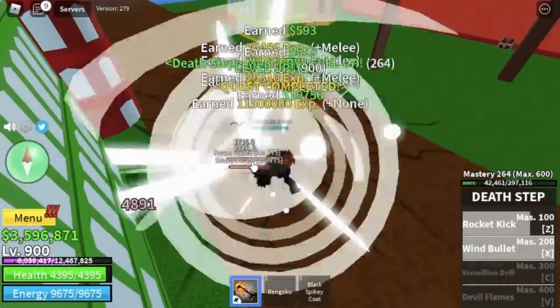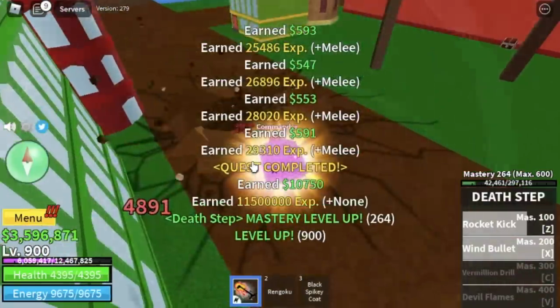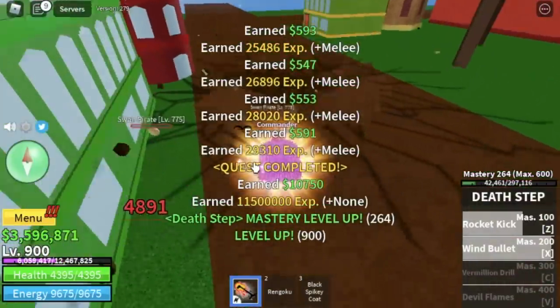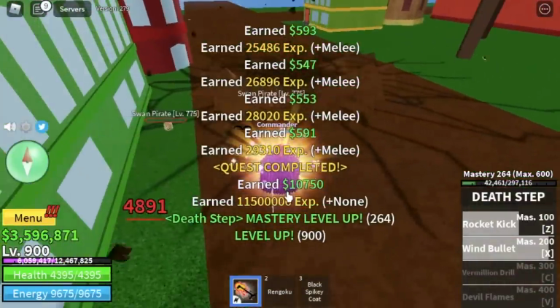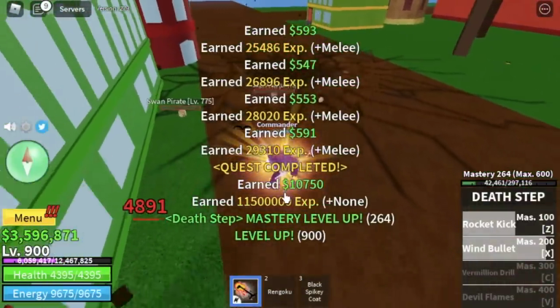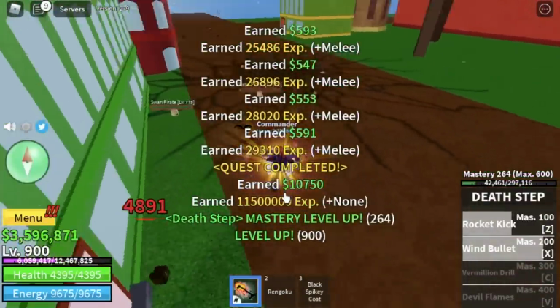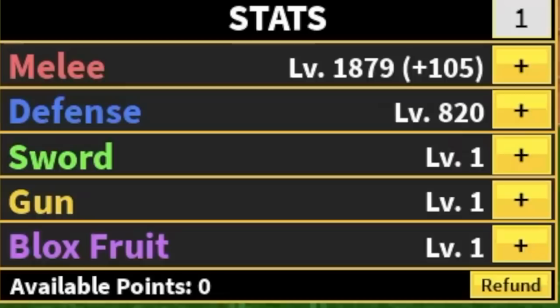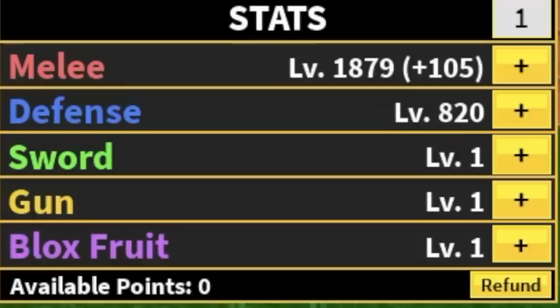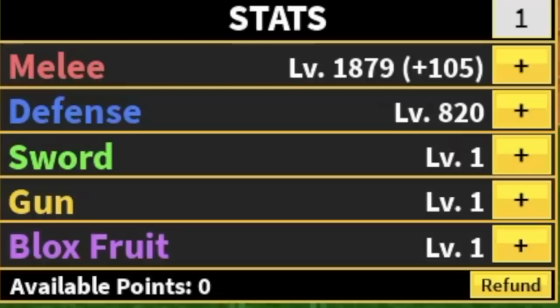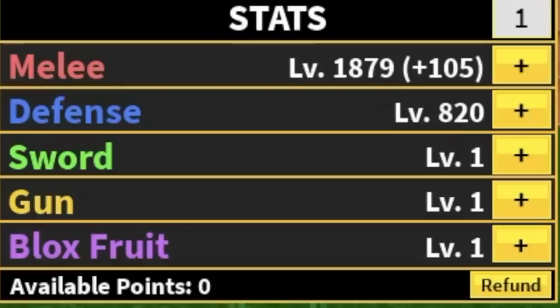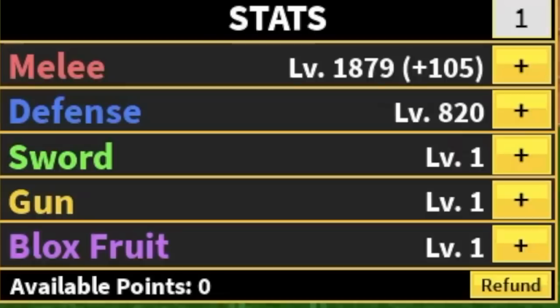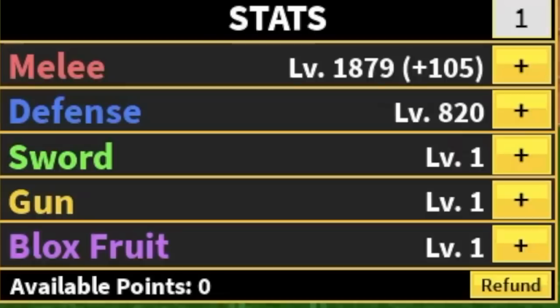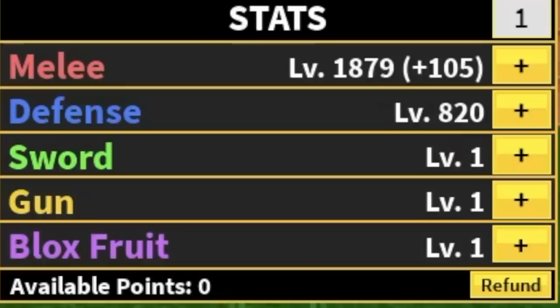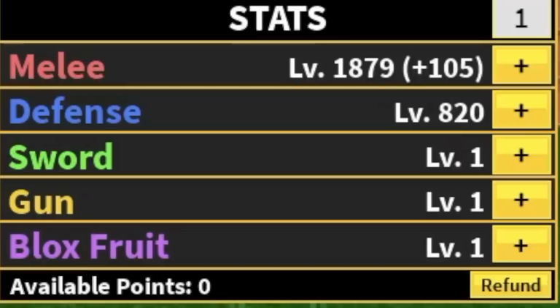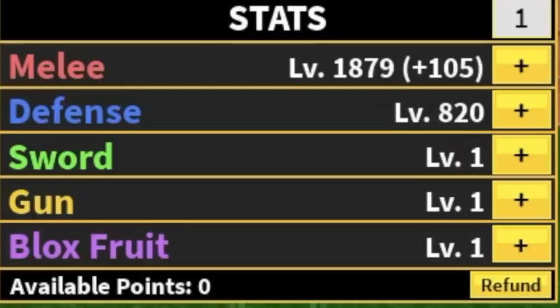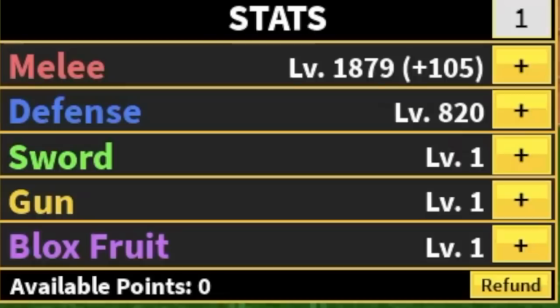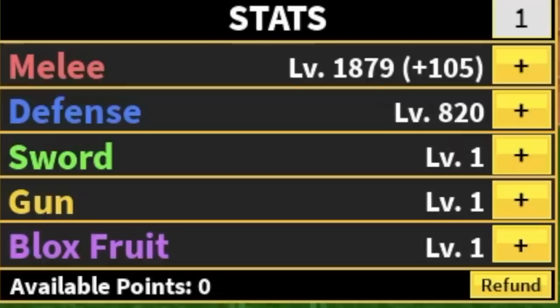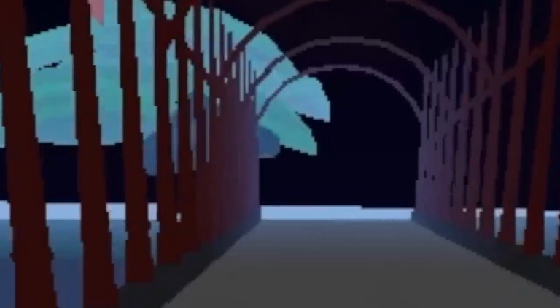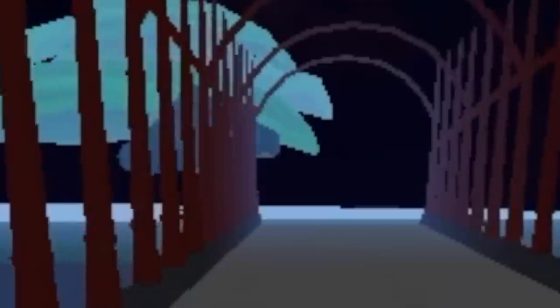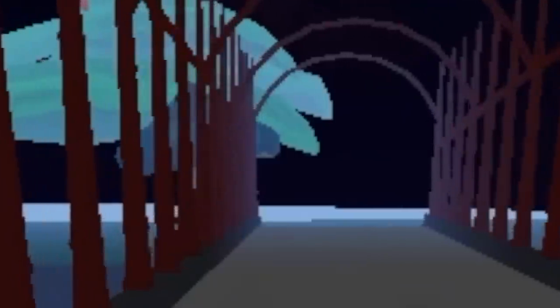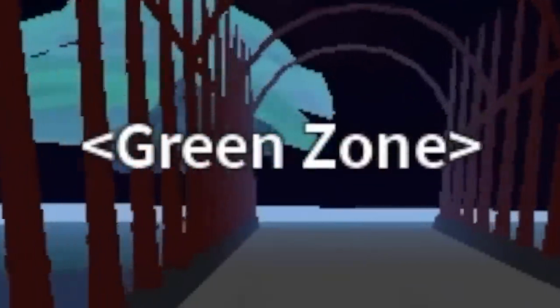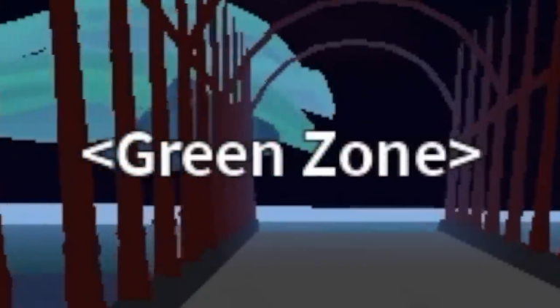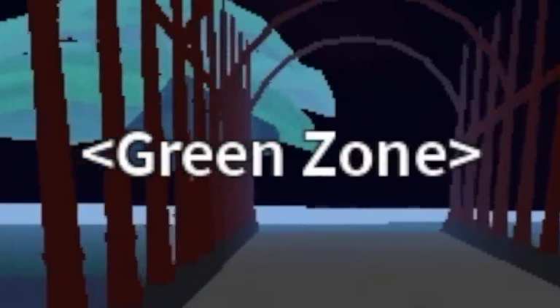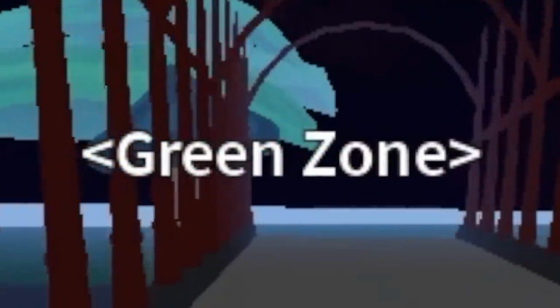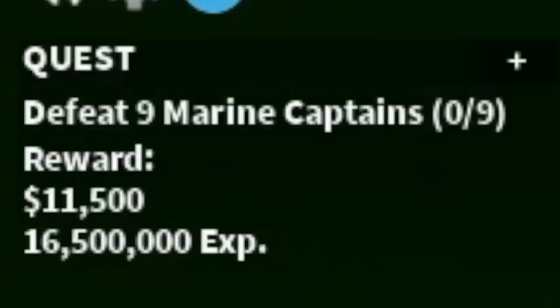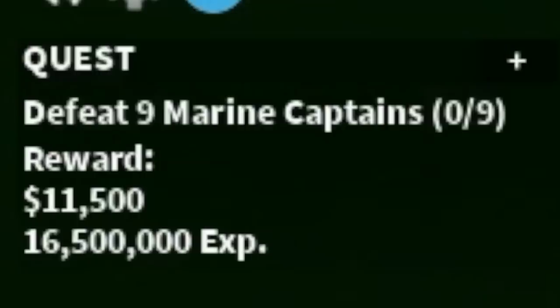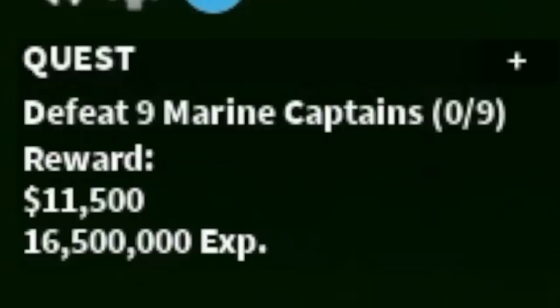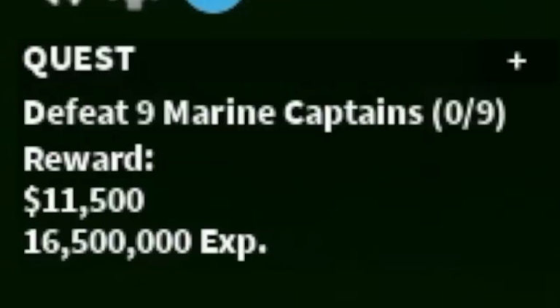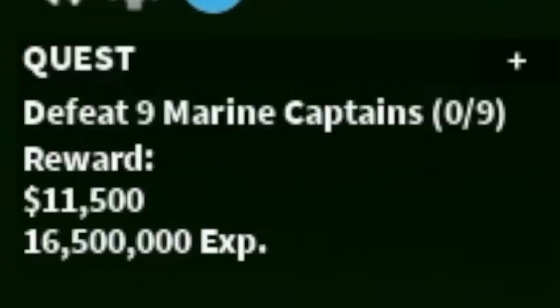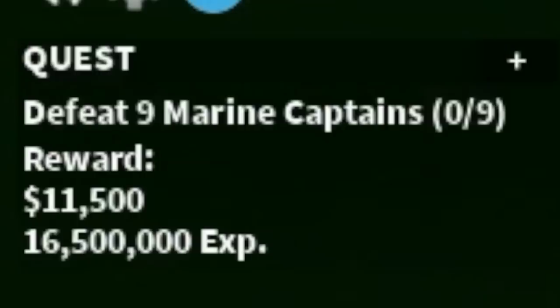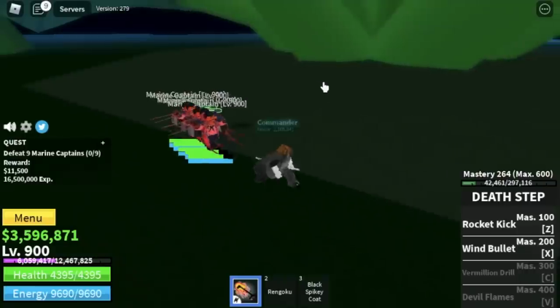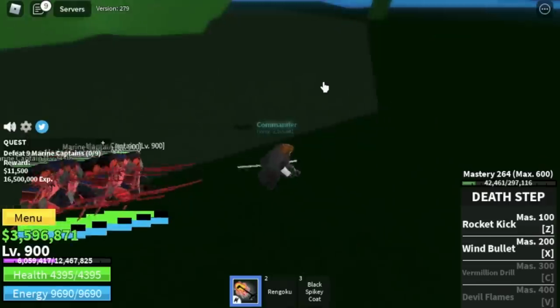When you reach level 900, let's do some stat check: melee 1879, defense 820. Next up is the Green Zone. Here, we're gonna start defeating the Marine Captains.